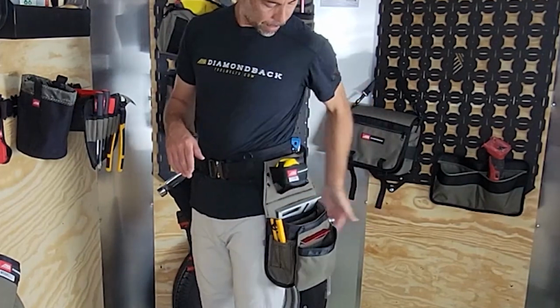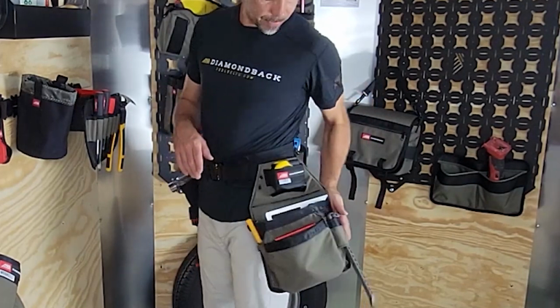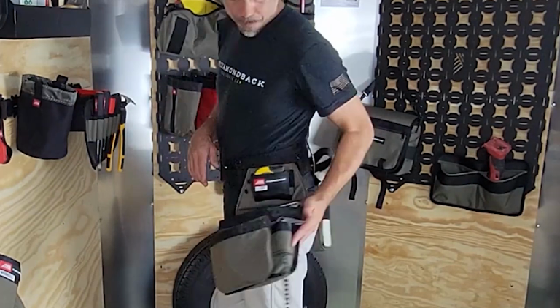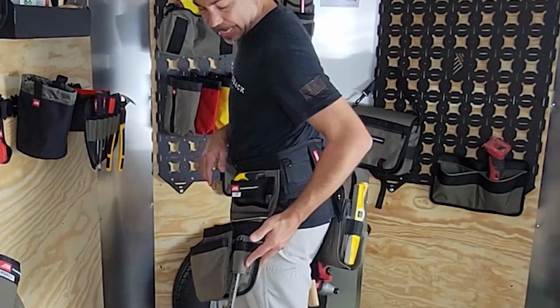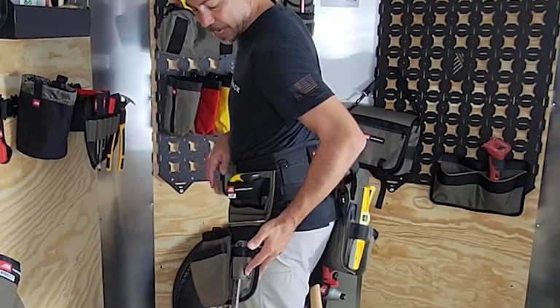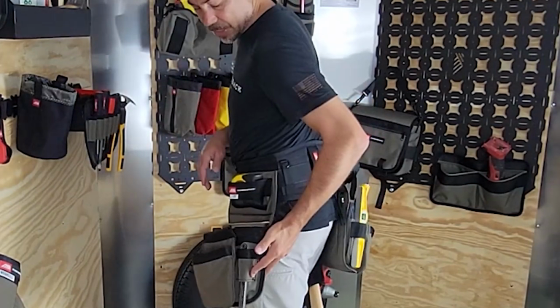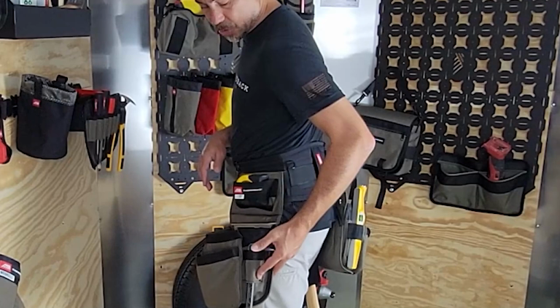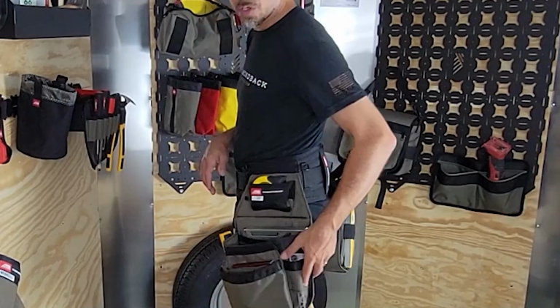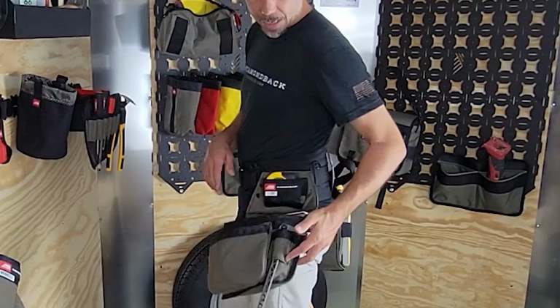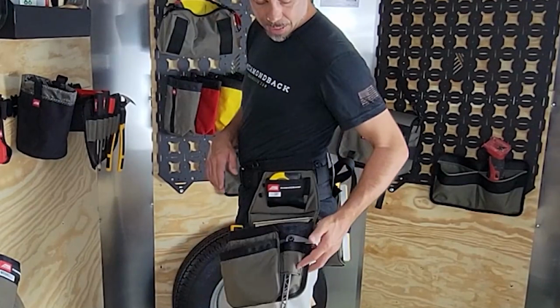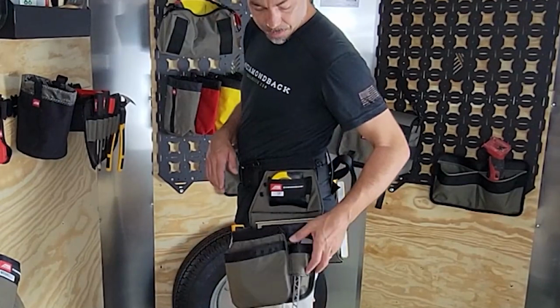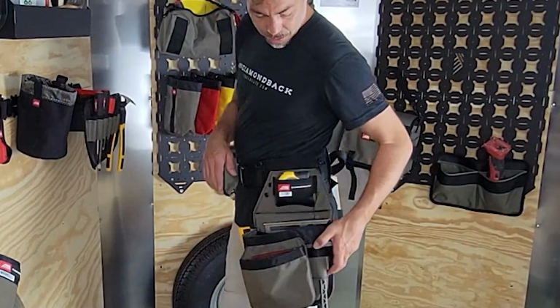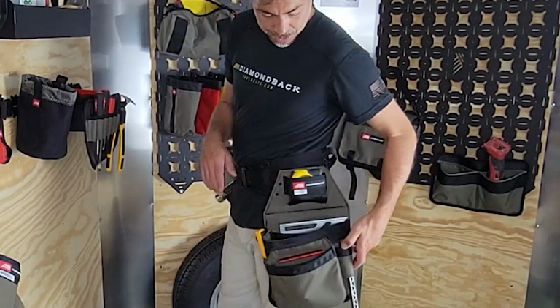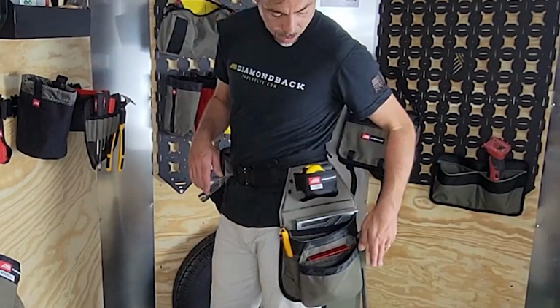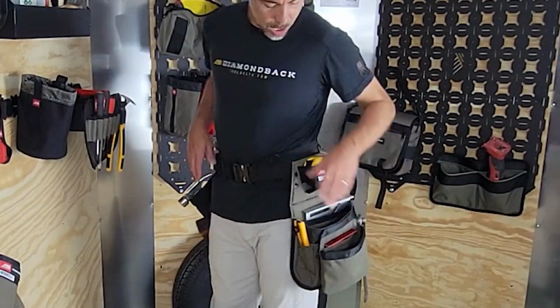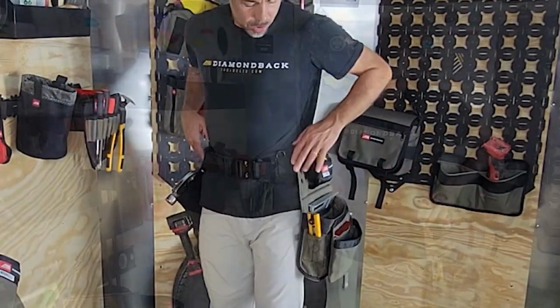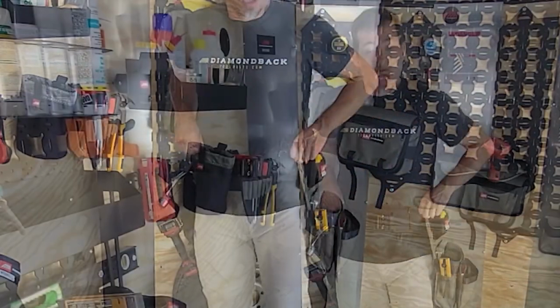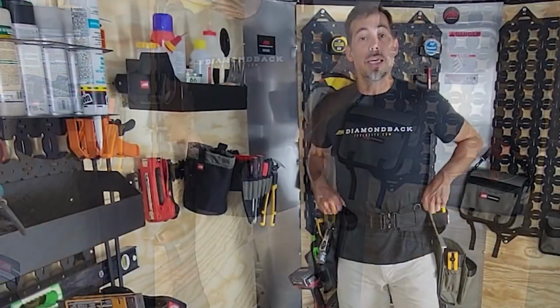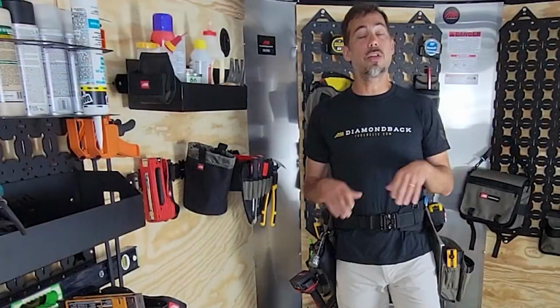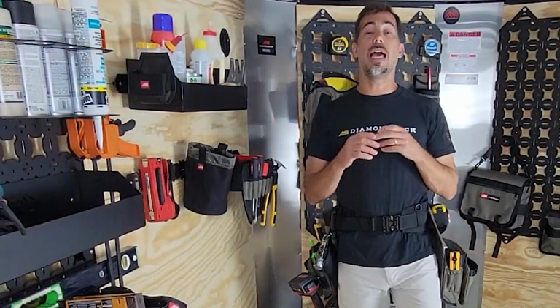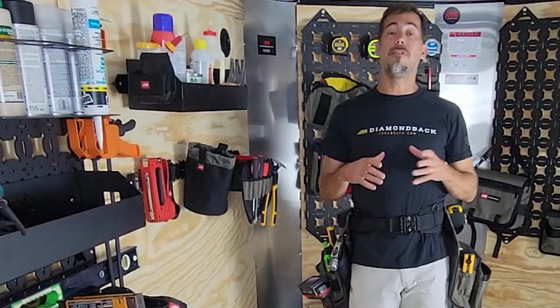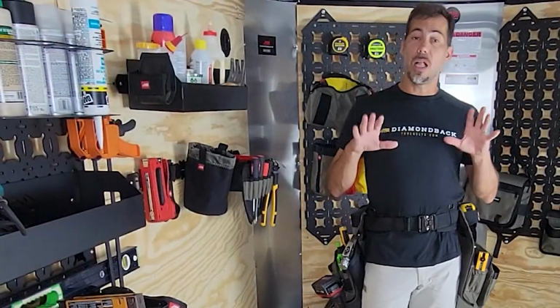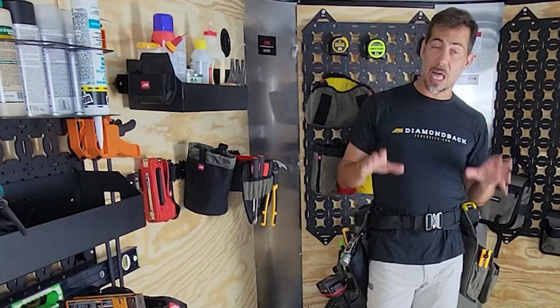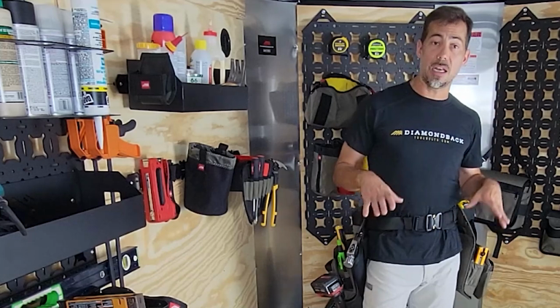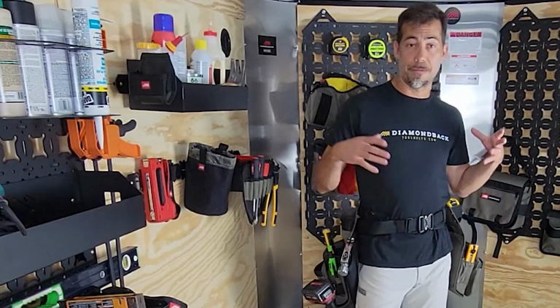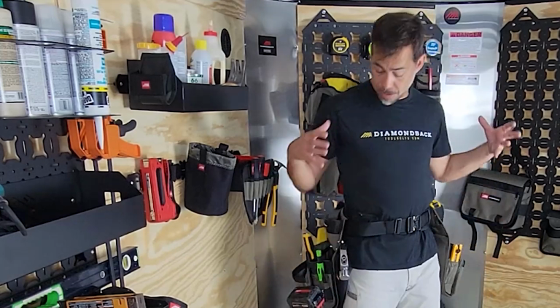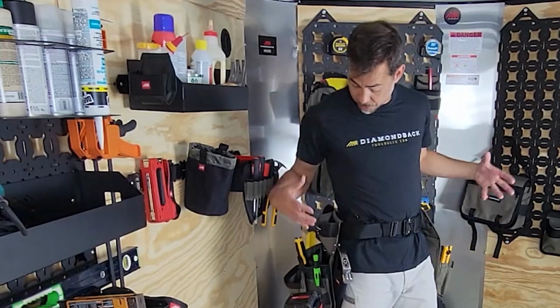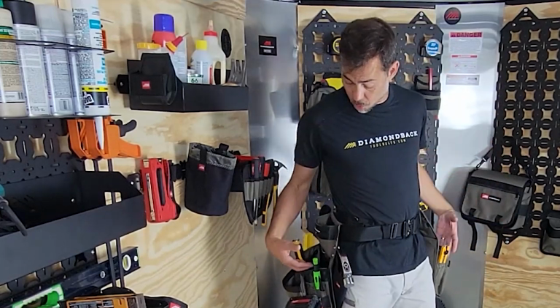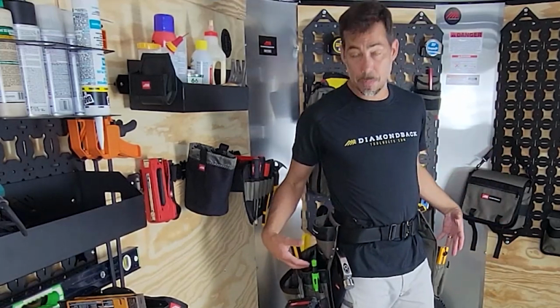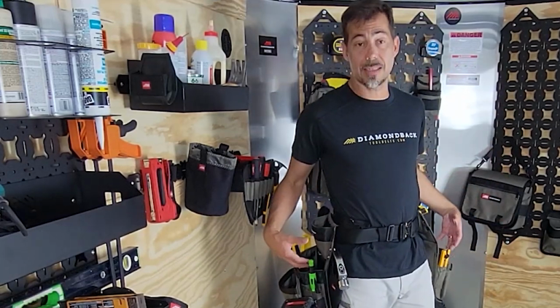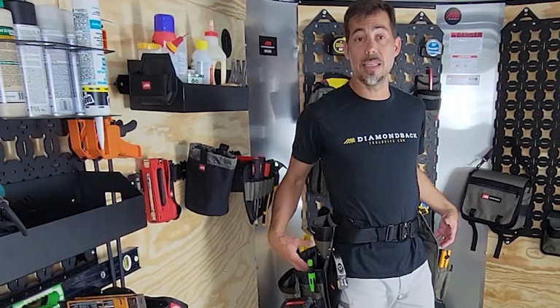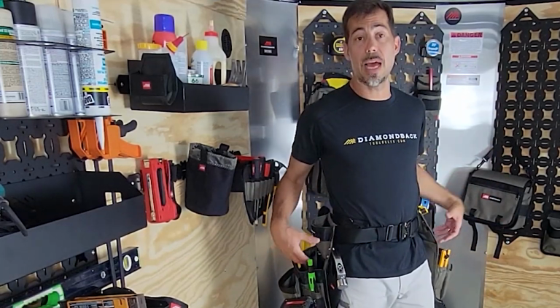On the back I've got another tool slot — I've got my cat's paw in there right now. You're going to have a lot of storage capacity in these bags.